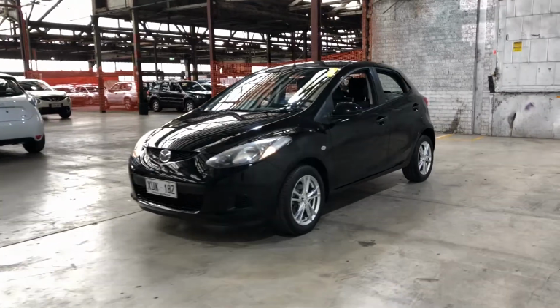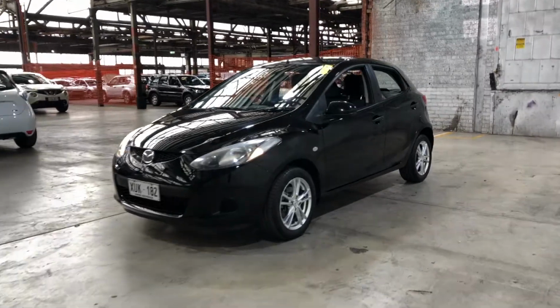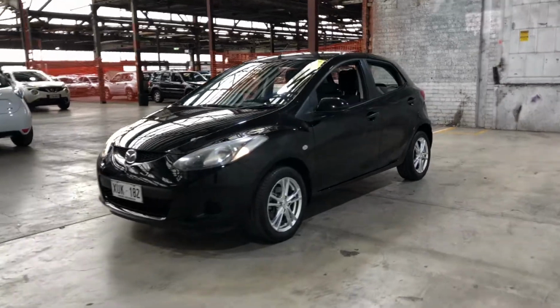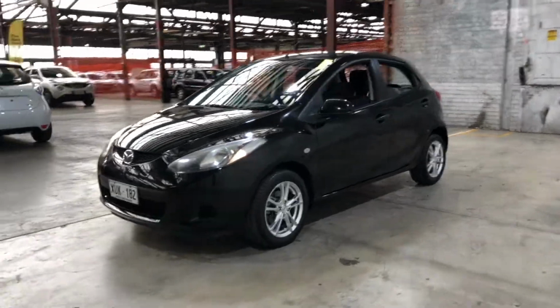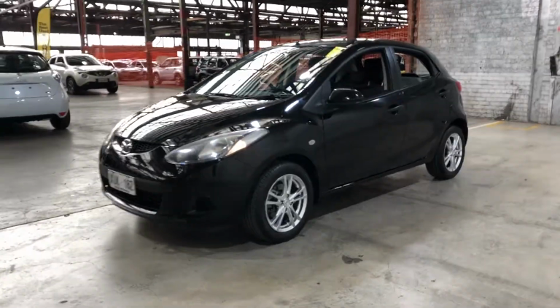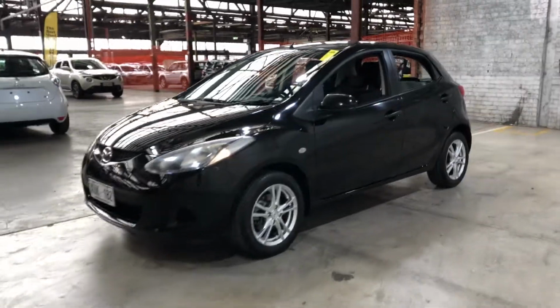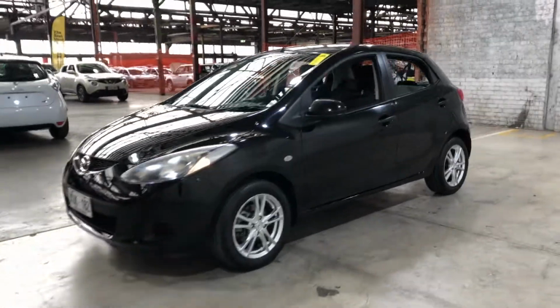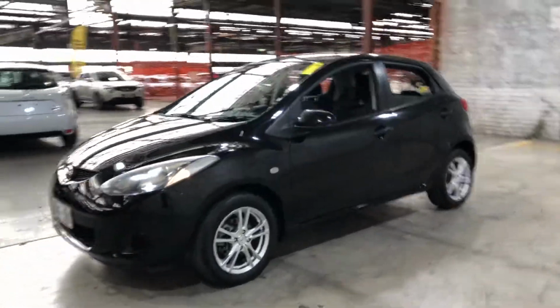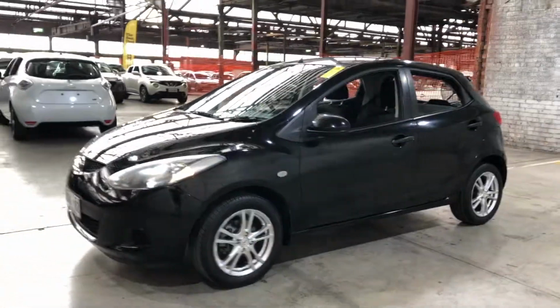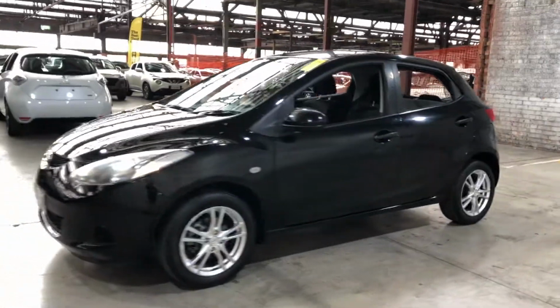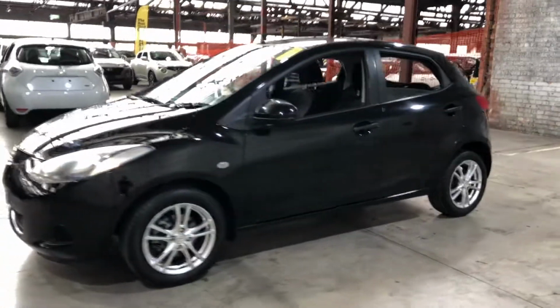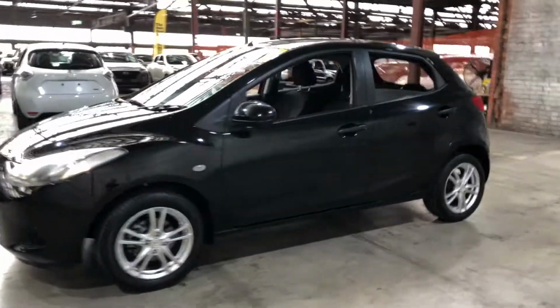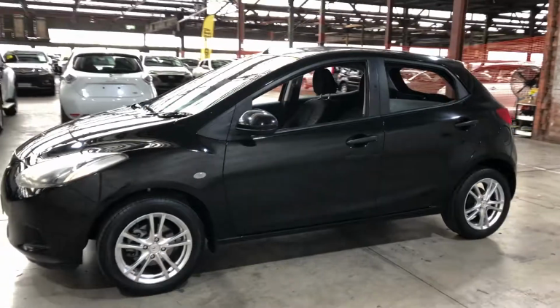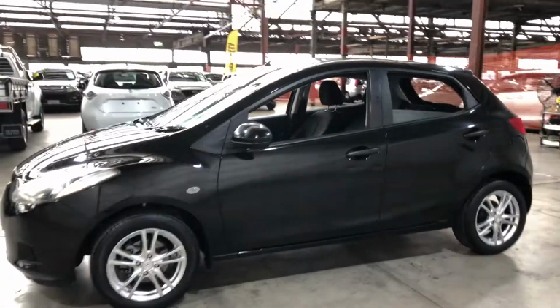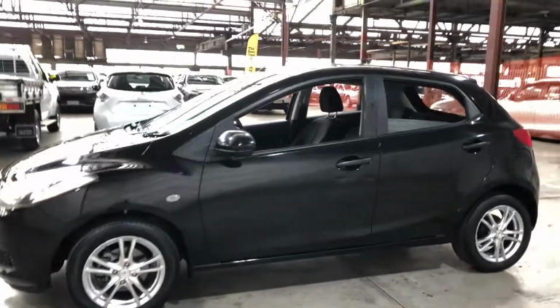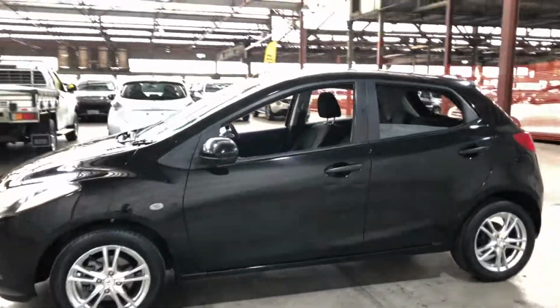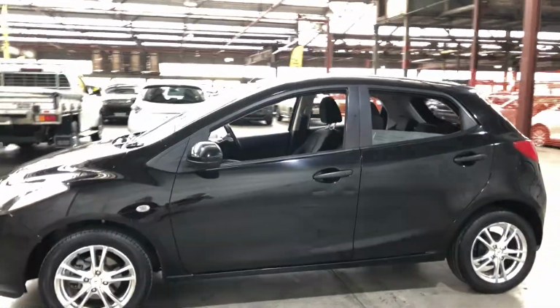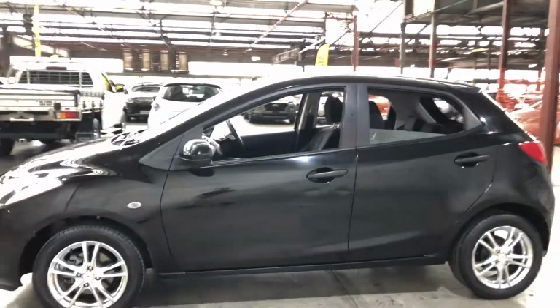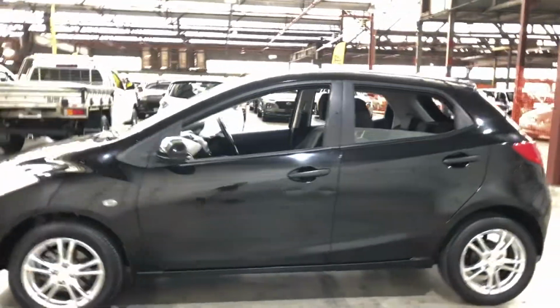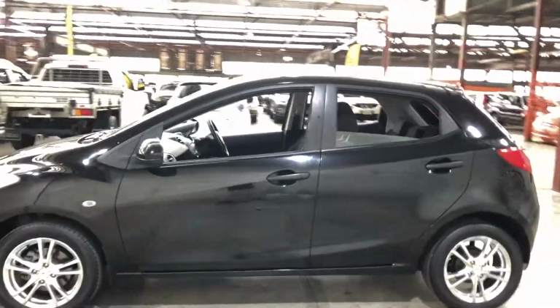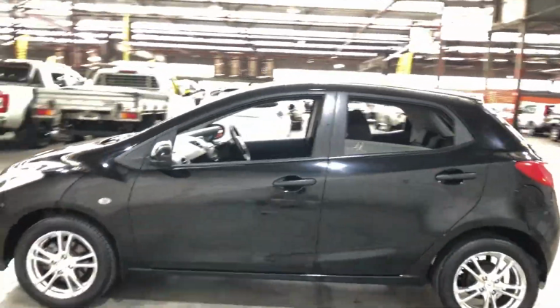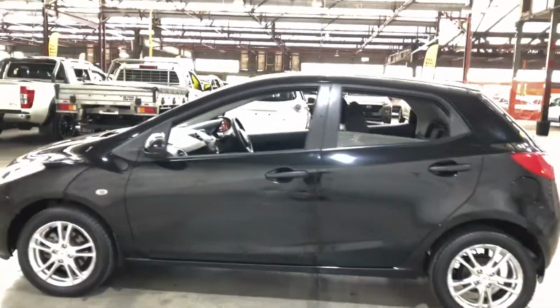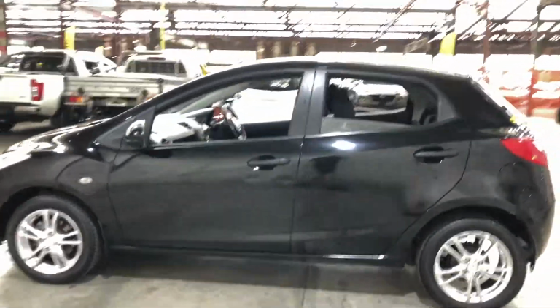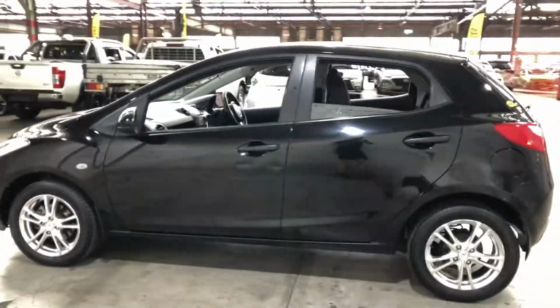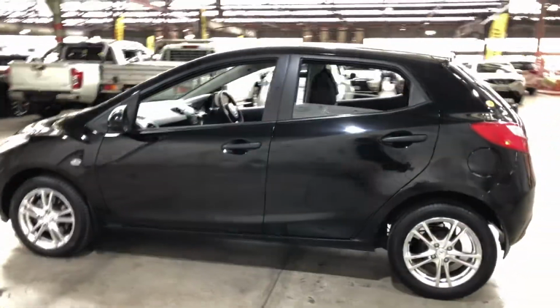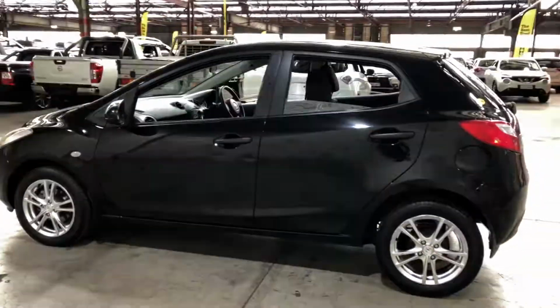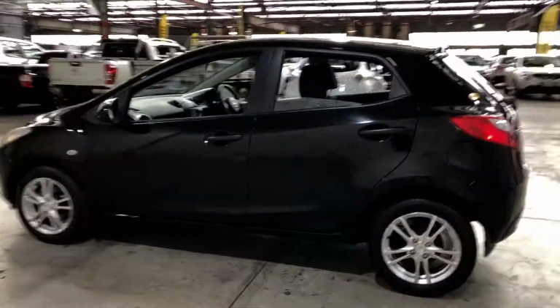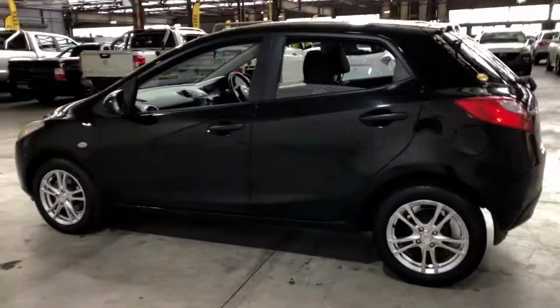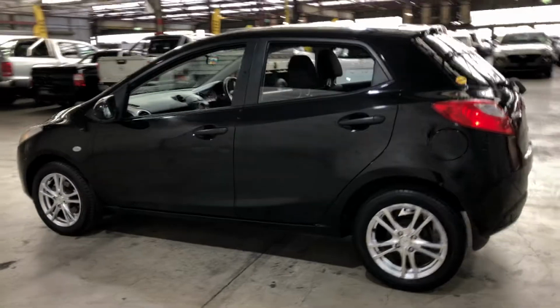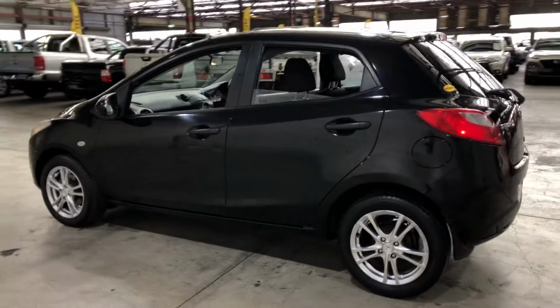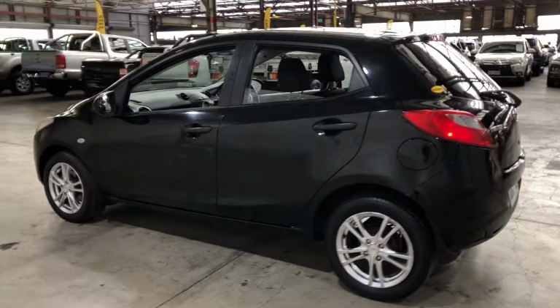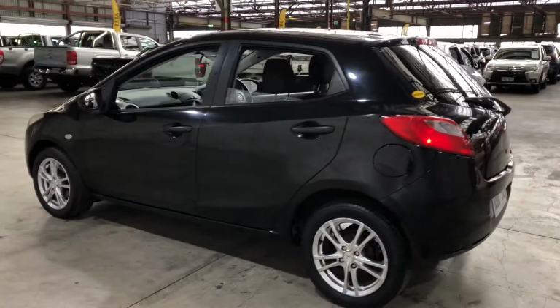Hey guys, thank you for your enquiry on our 2008 Mazda 2. This Mazda 2 is powered by a 1.5L 4-cylinder engine with a fuel efficiency of just 6.8L per 100Ks.